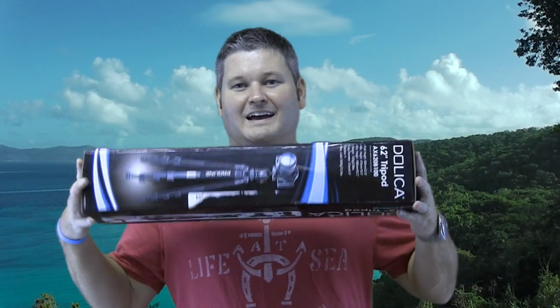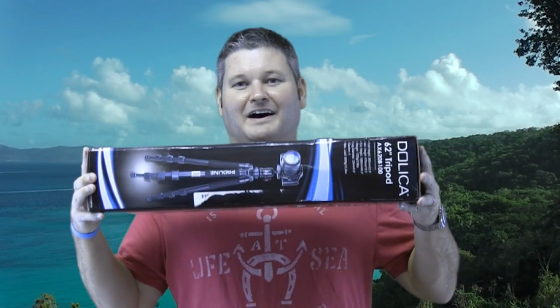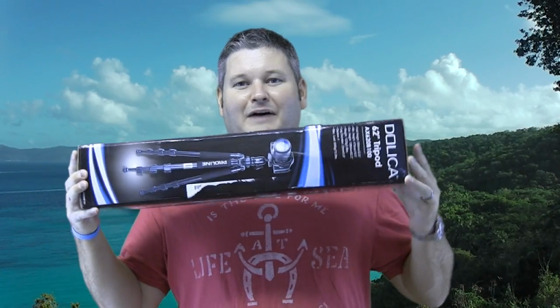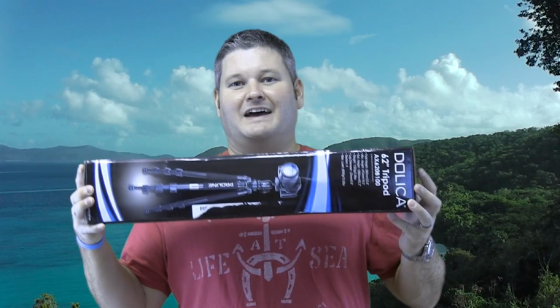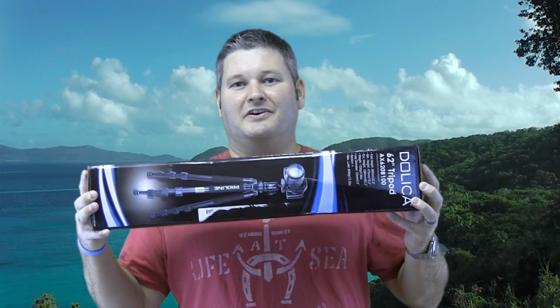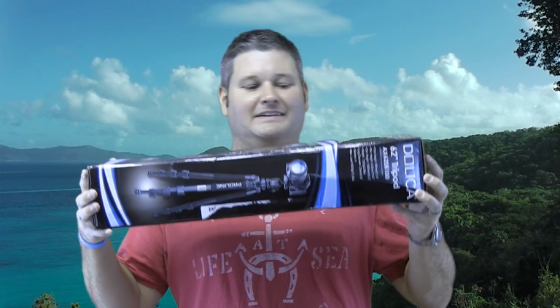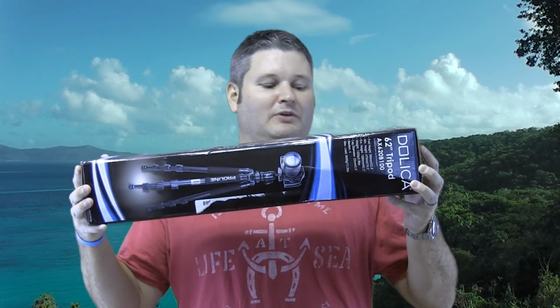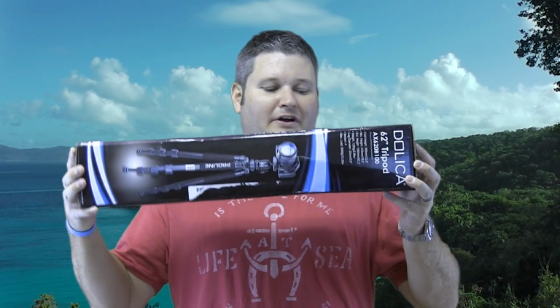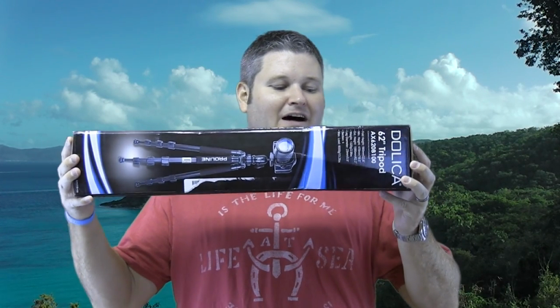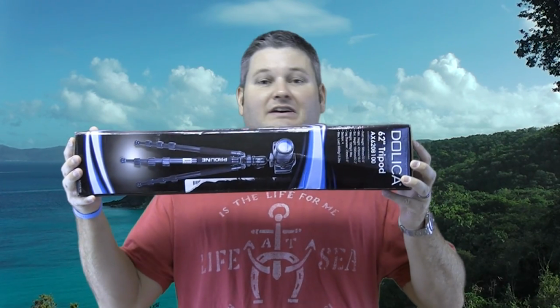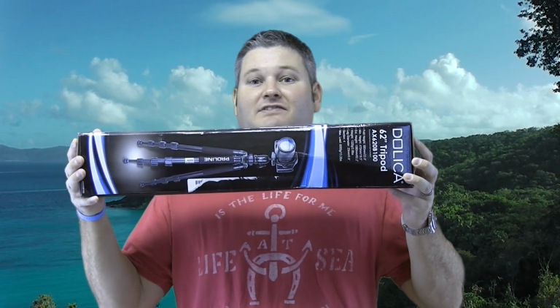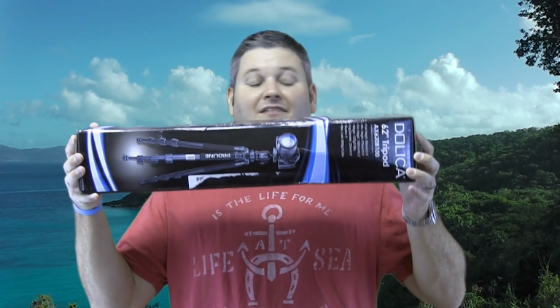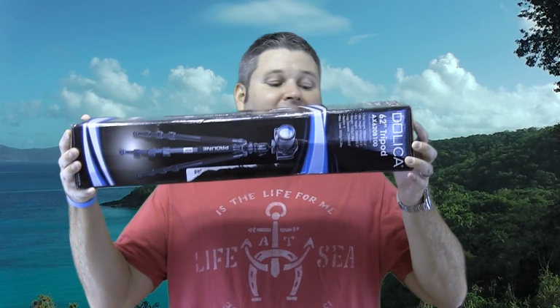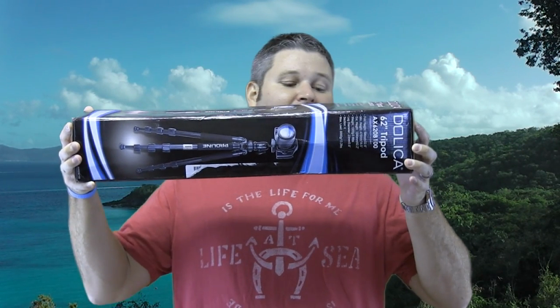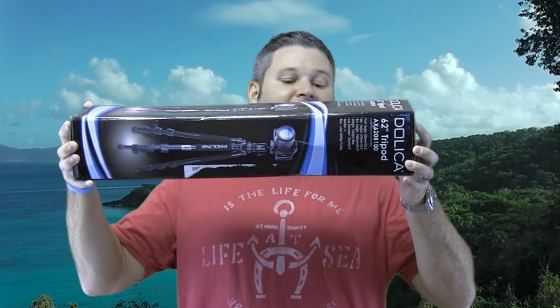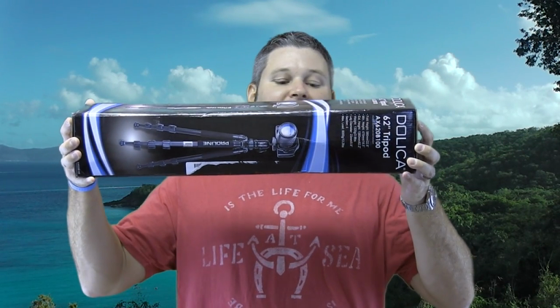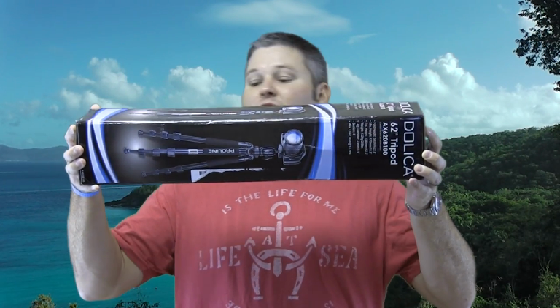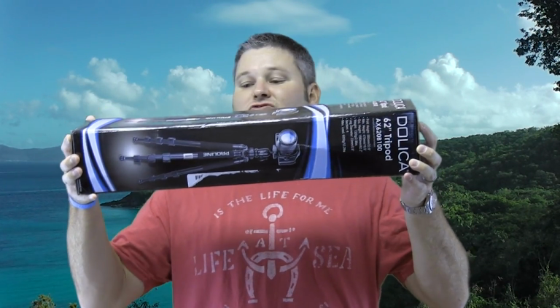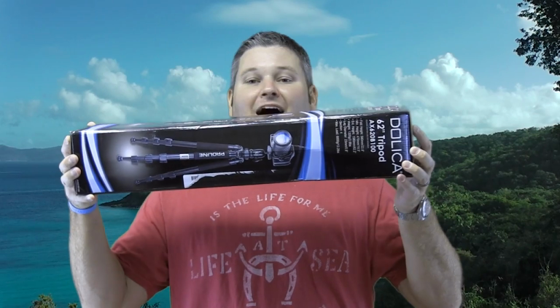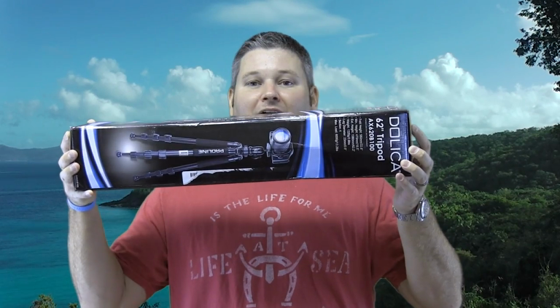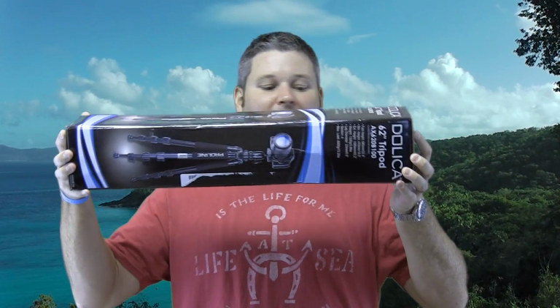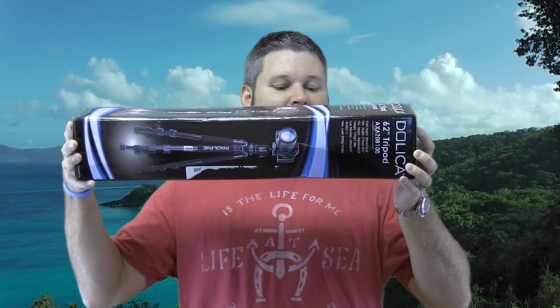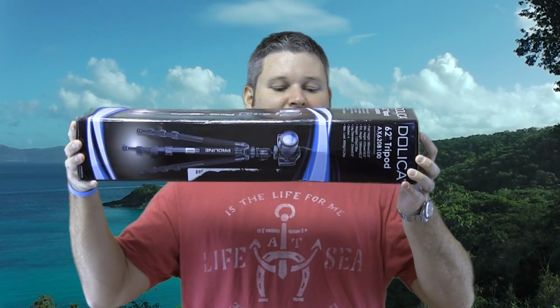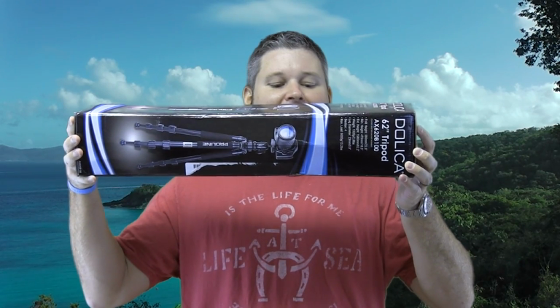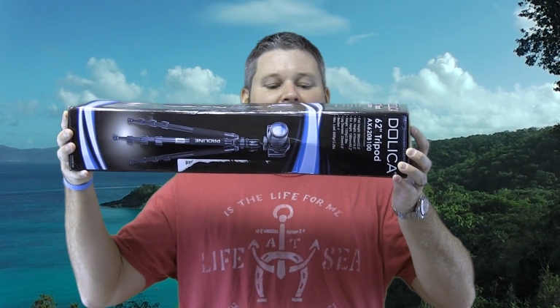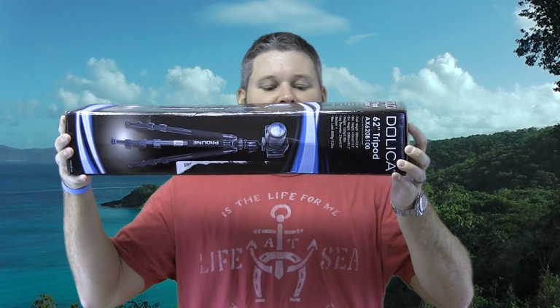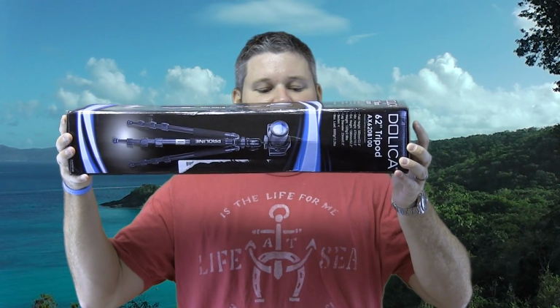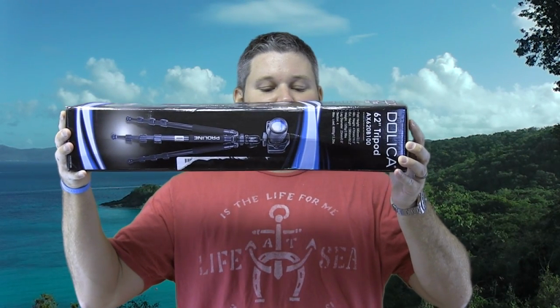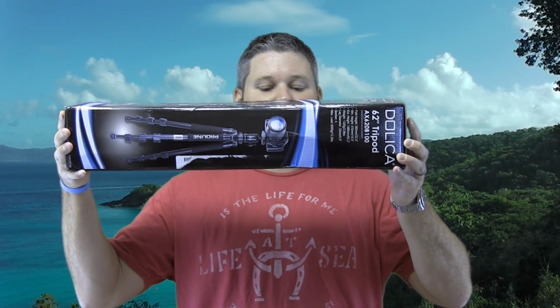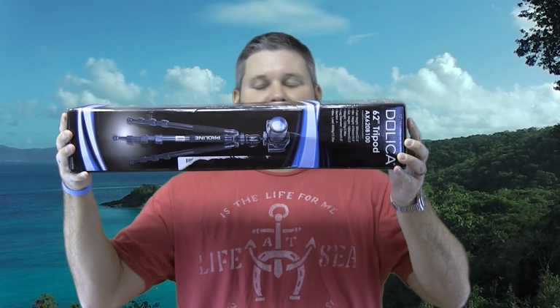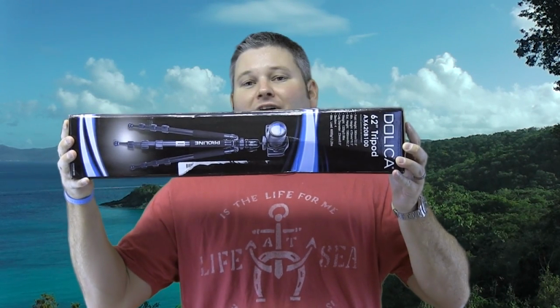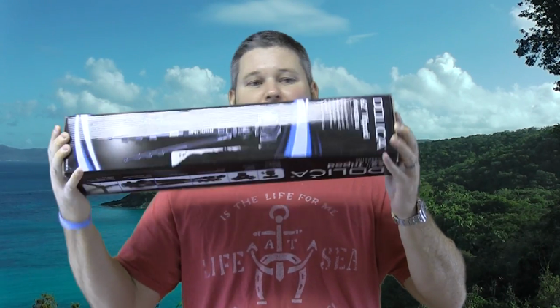Hey y'all, iRickSky here. Today I want to do an unboxing of this De Laika 62 inch tripod, the AX620B100.